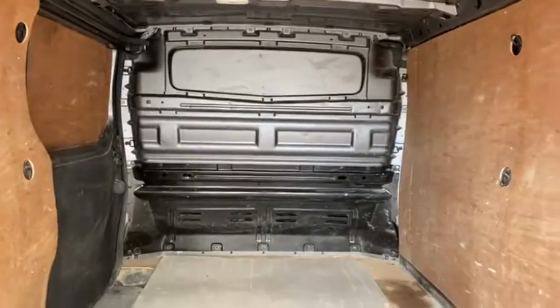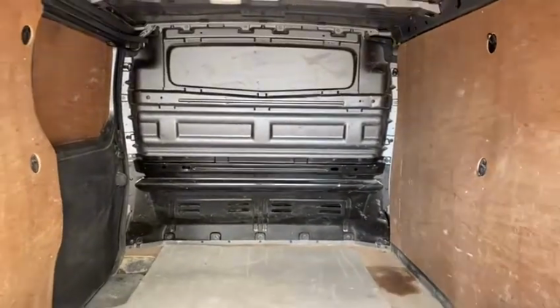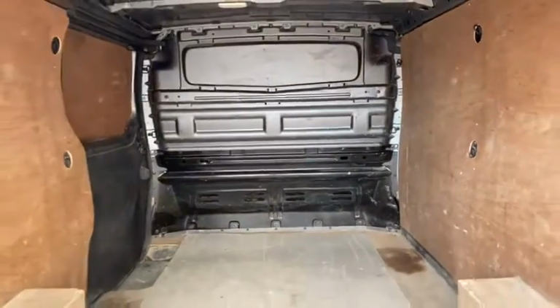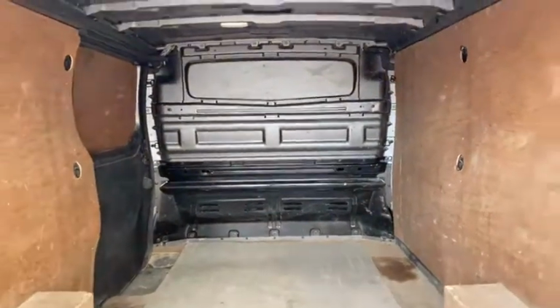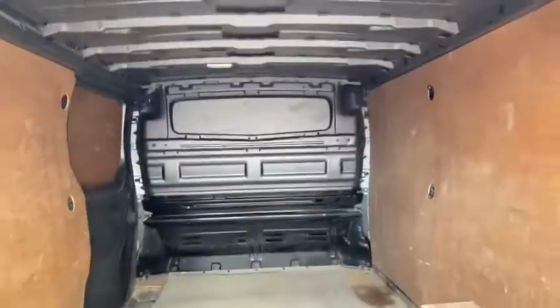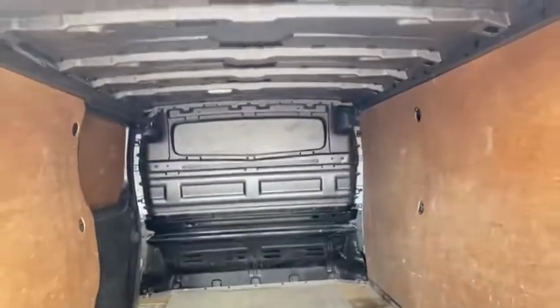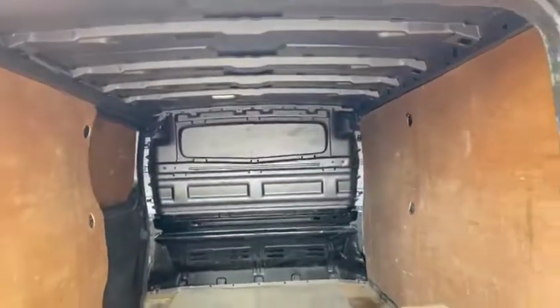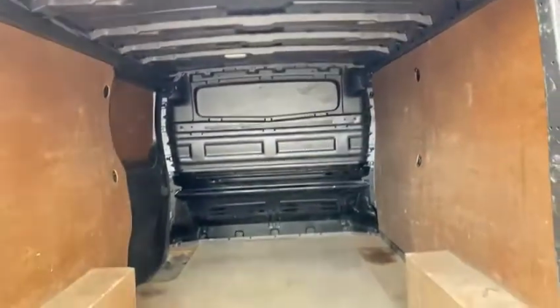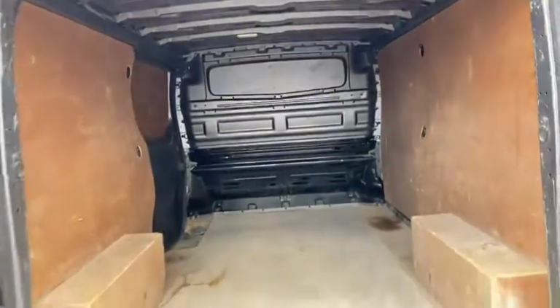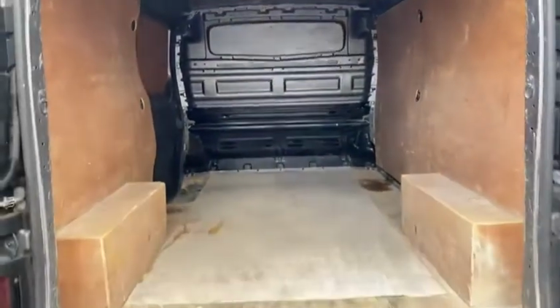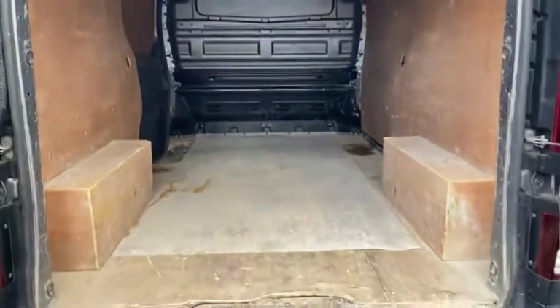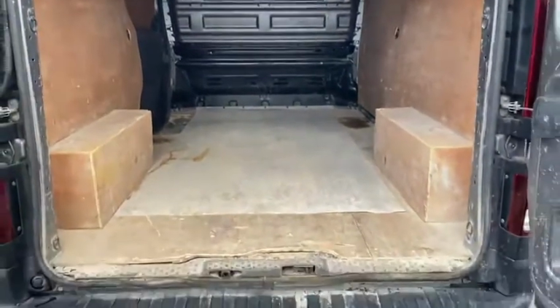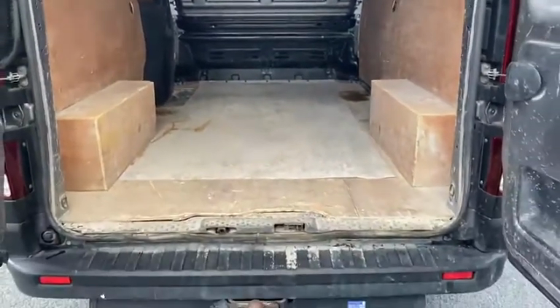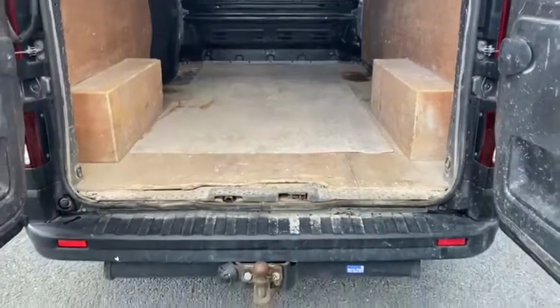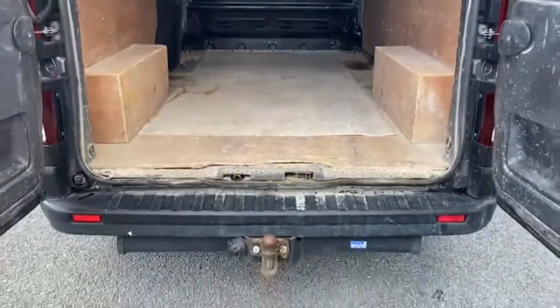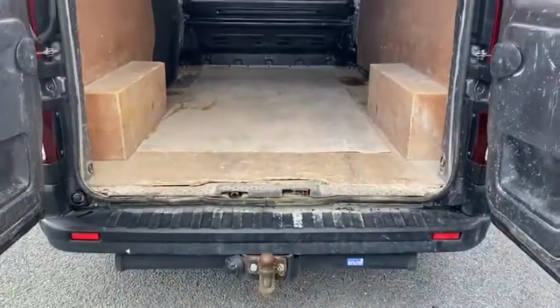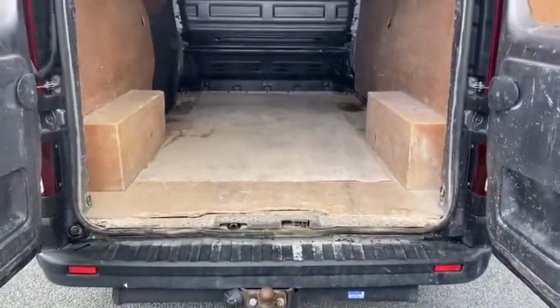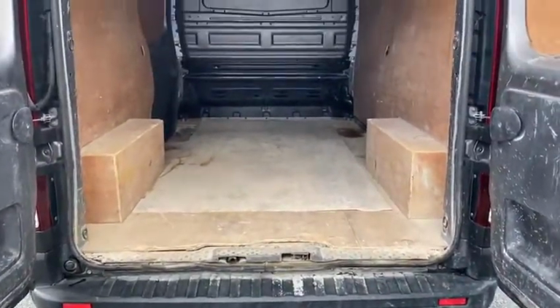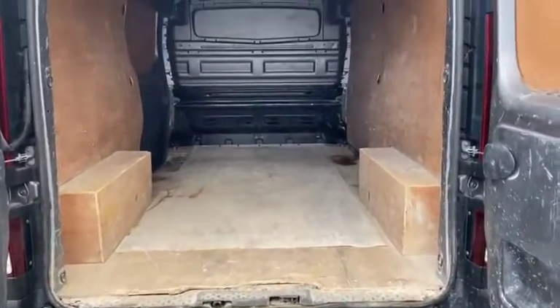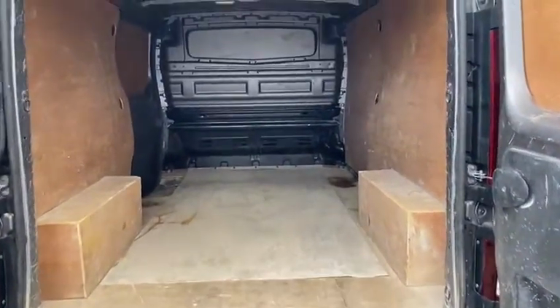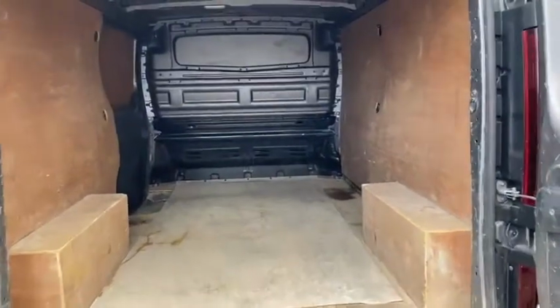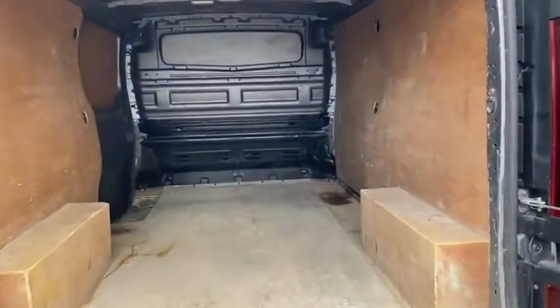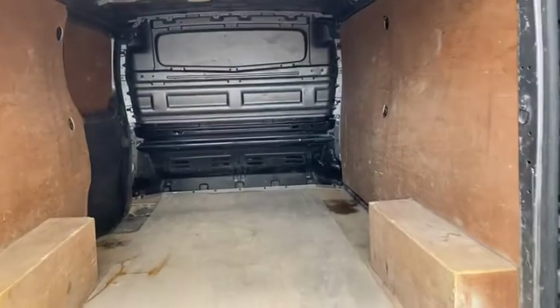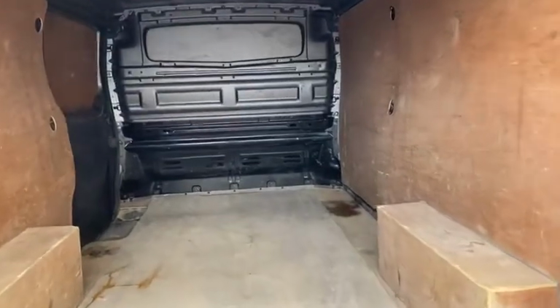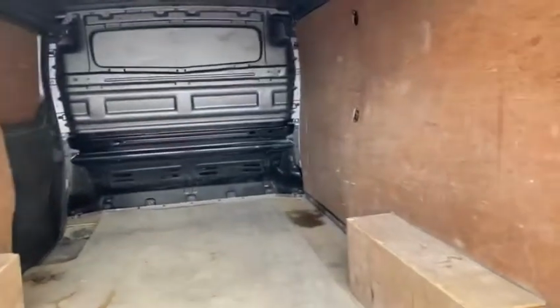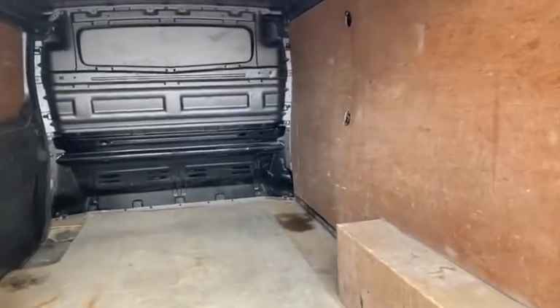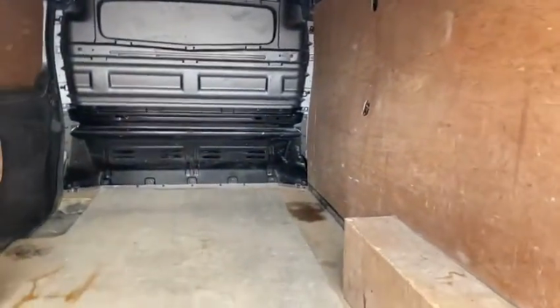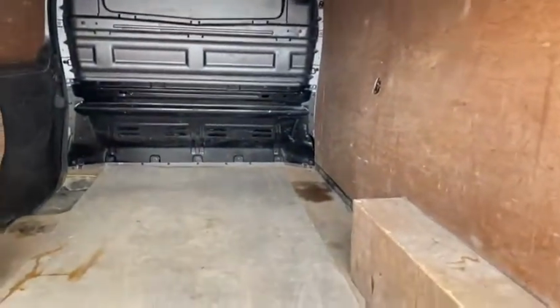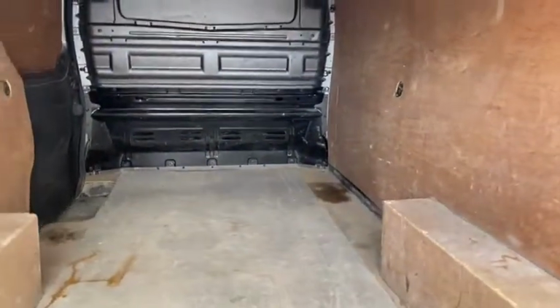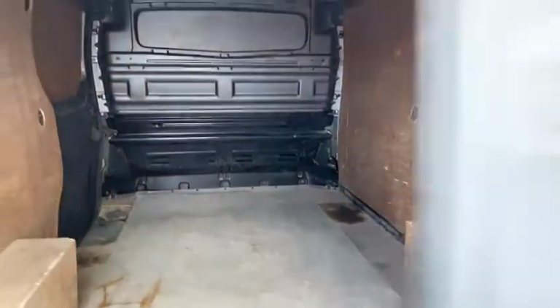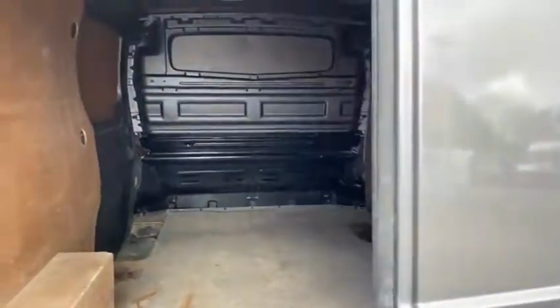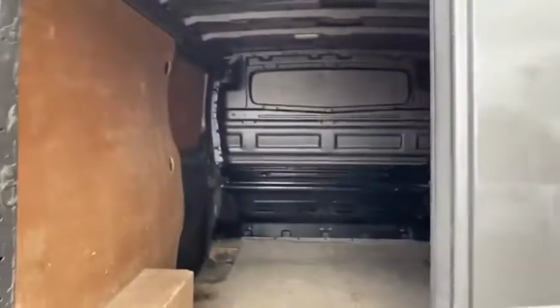It's obviously a five, six year old van and it has been used, but I wouldn't say it's been abused. It's been used for what it's built for, basically — as most vans are.